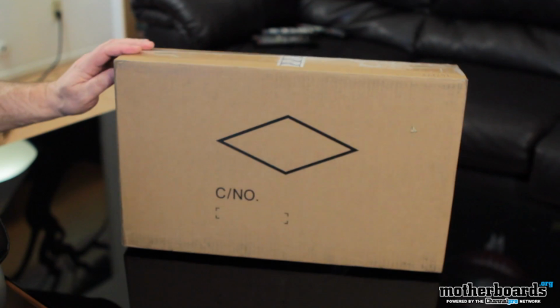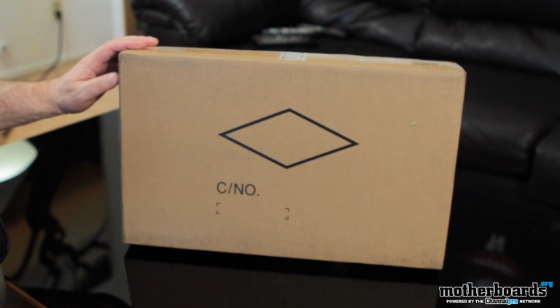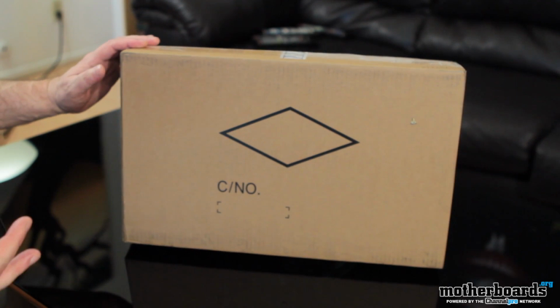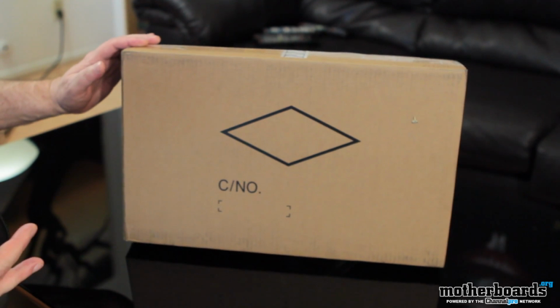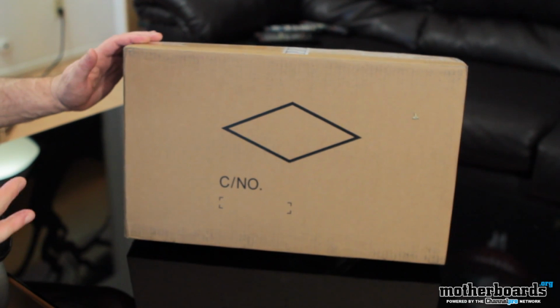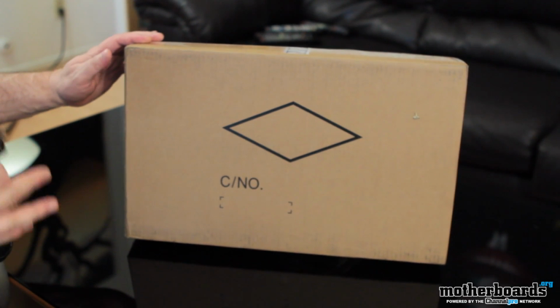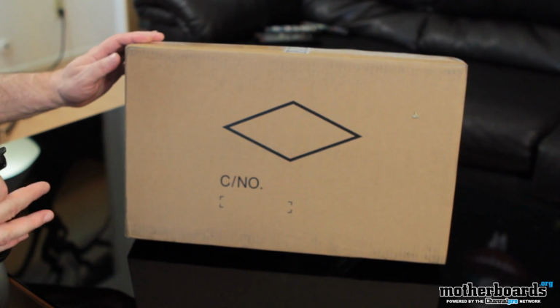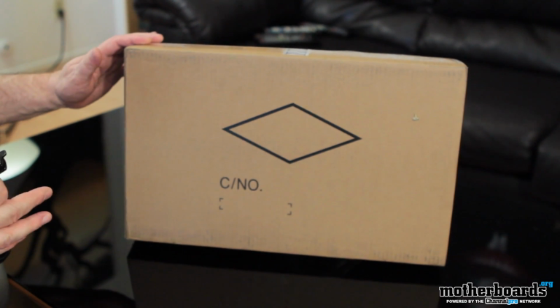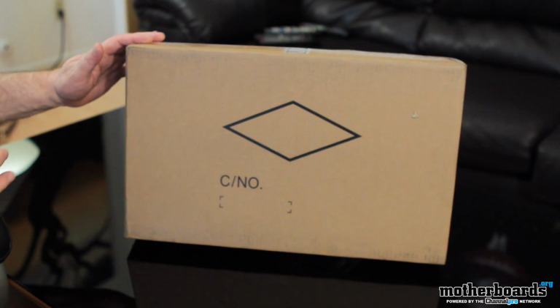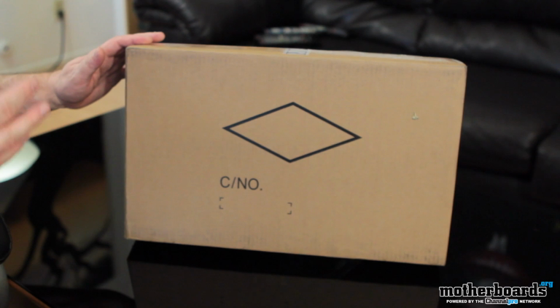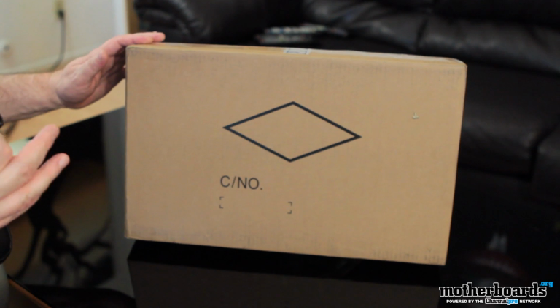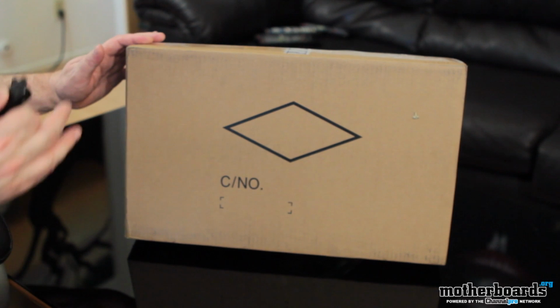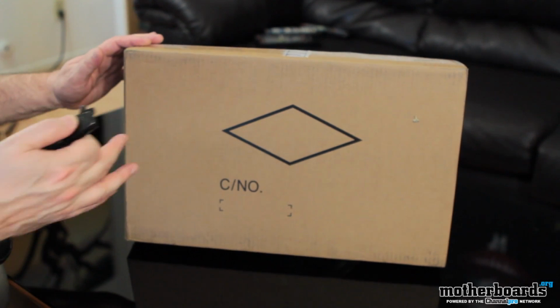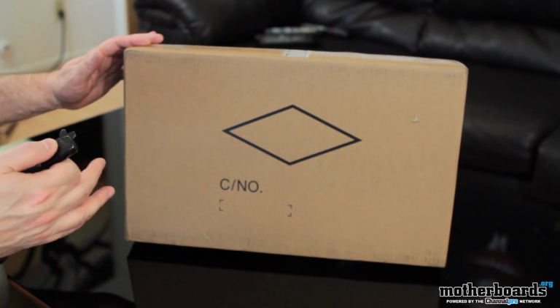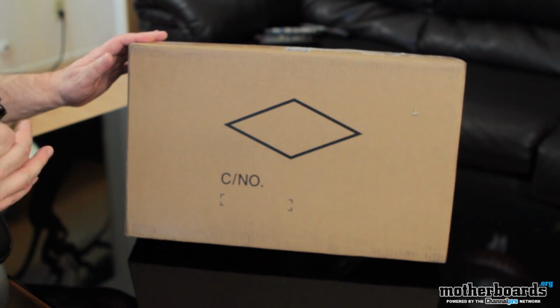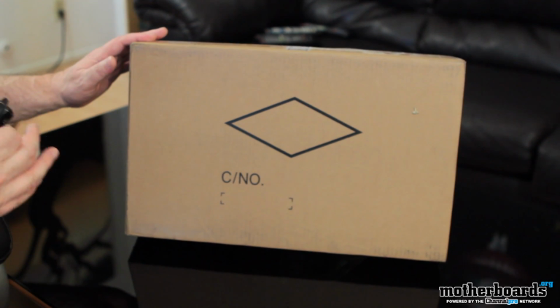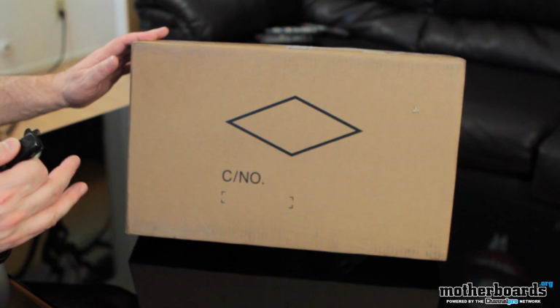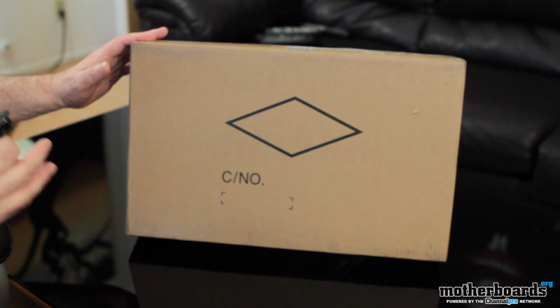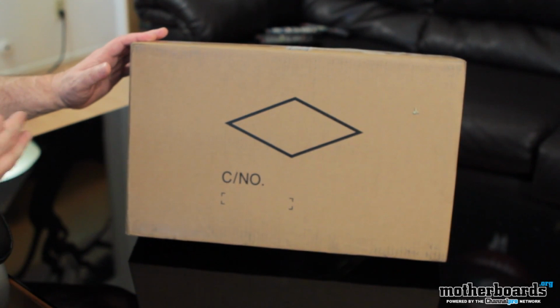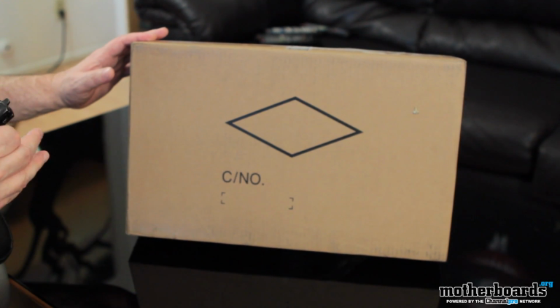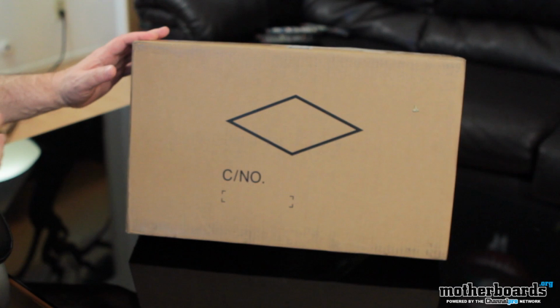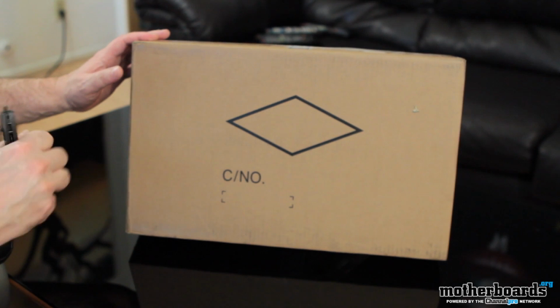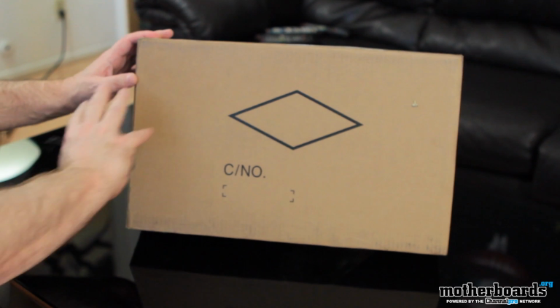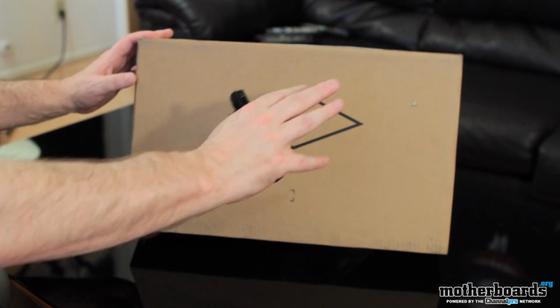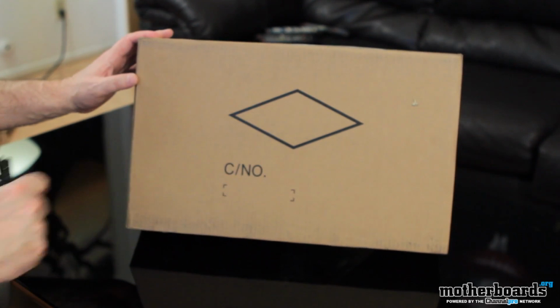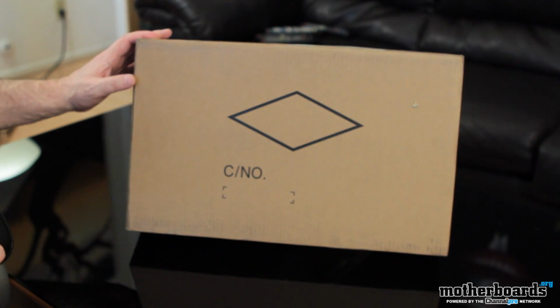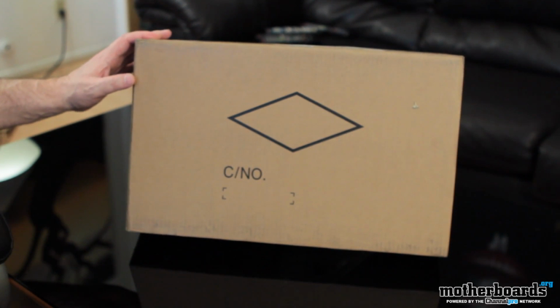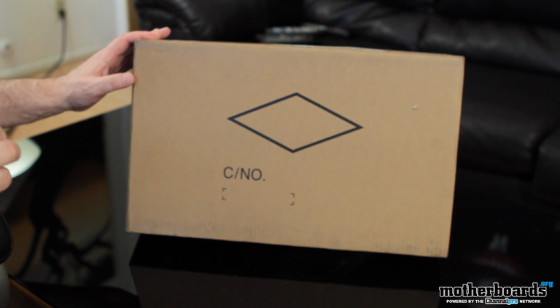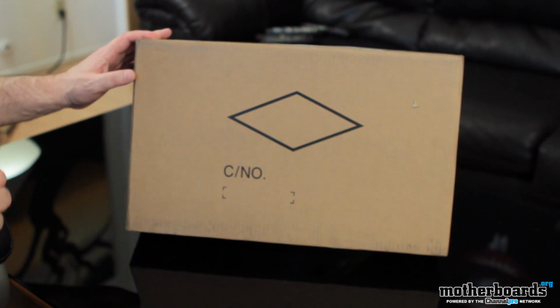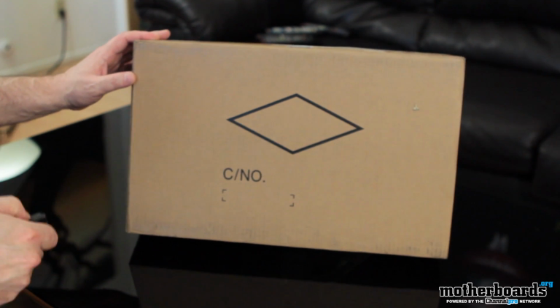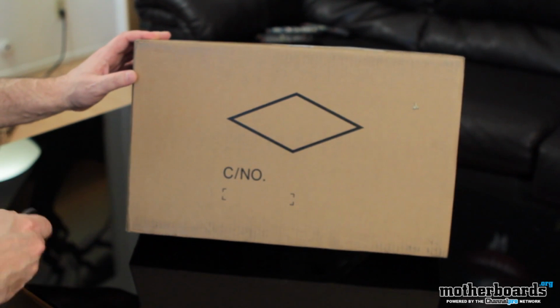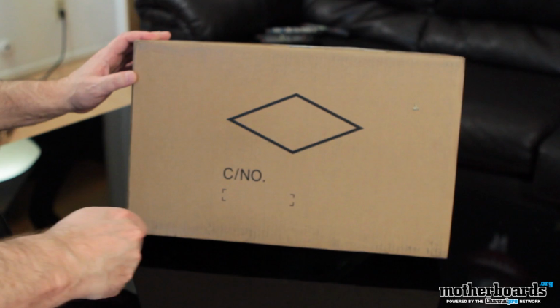All right folks, so here we're going to take a look at the box. Now I know a lot of people probably say that it's a very plain white or plain brown box, but I think that's actually pretty good because when you're shipping something you don't really want to advertise. Hey, I'm a very expensive laptop, please check me out. I think this is kind of better.